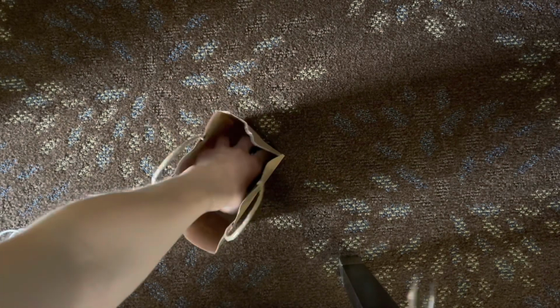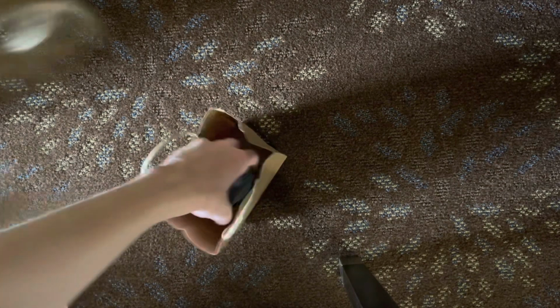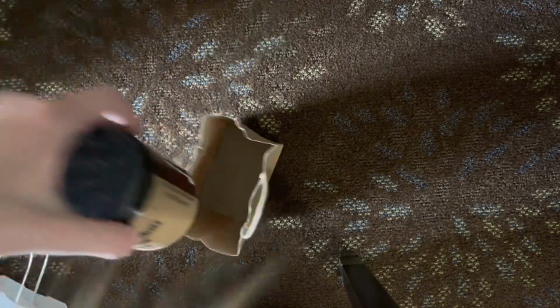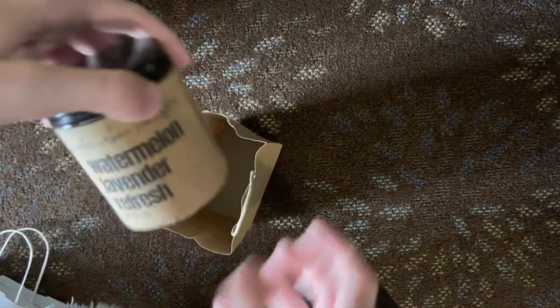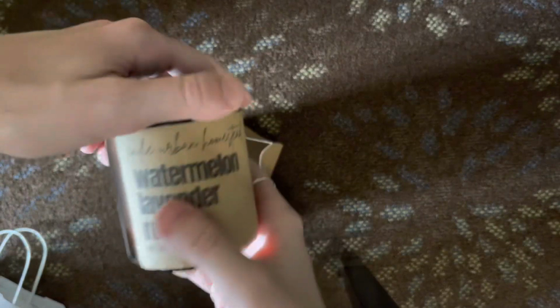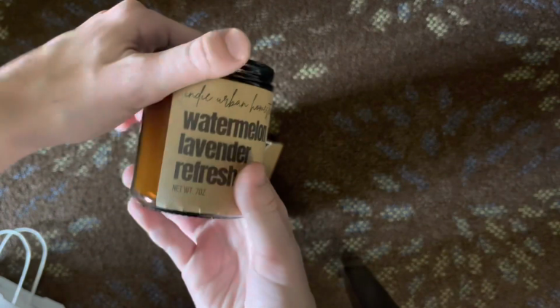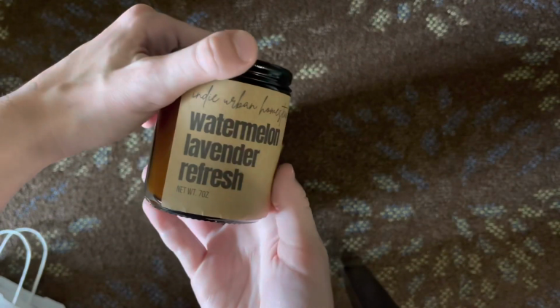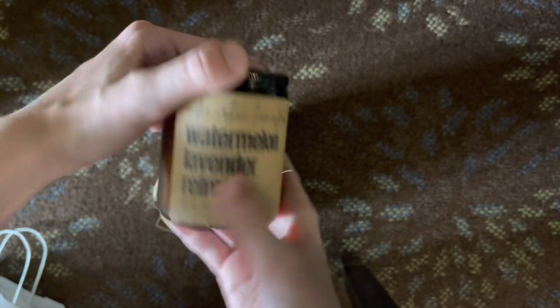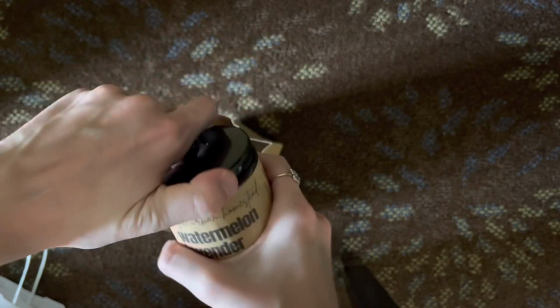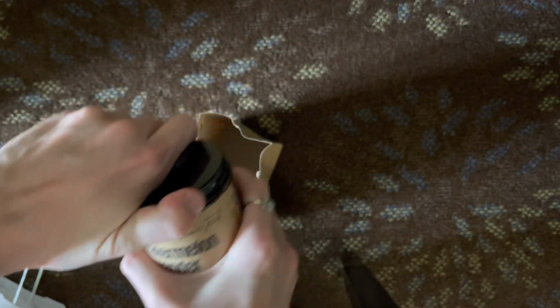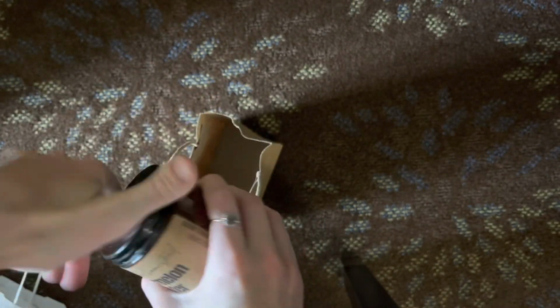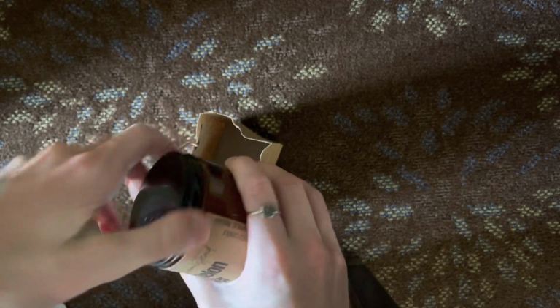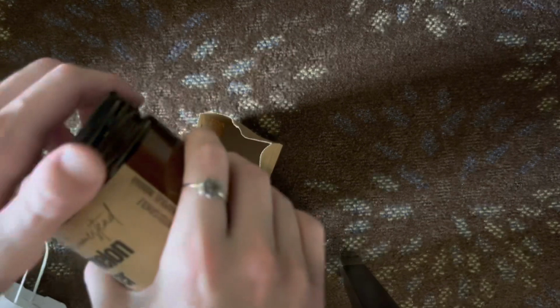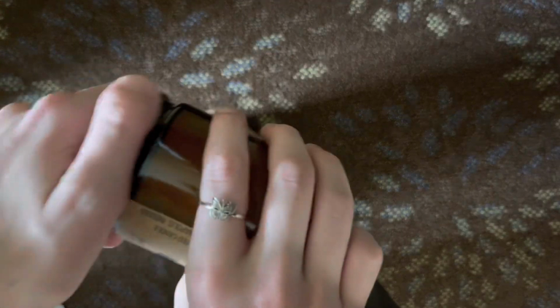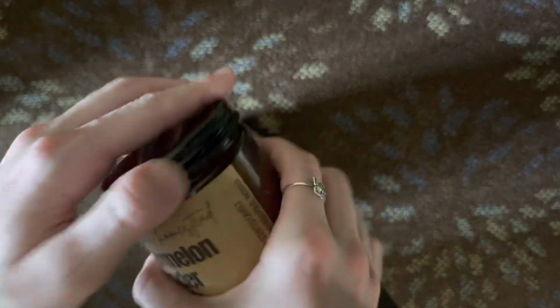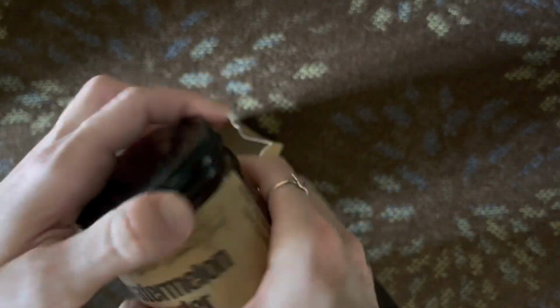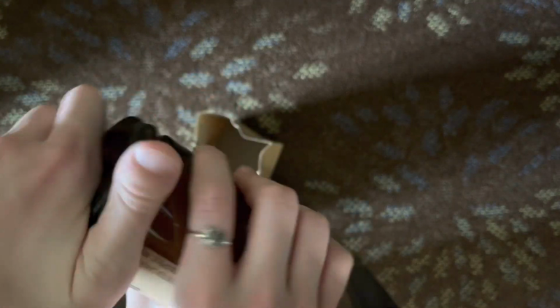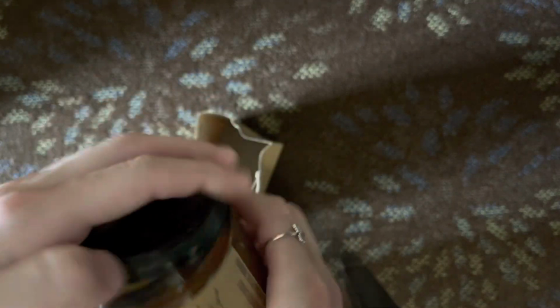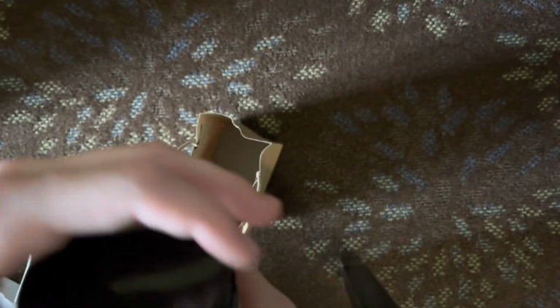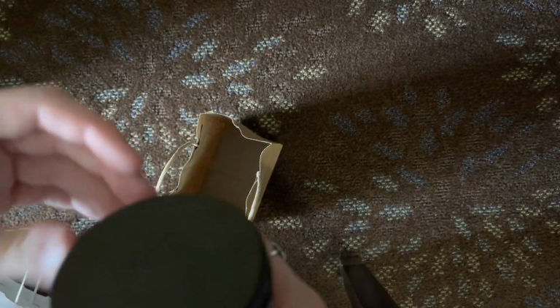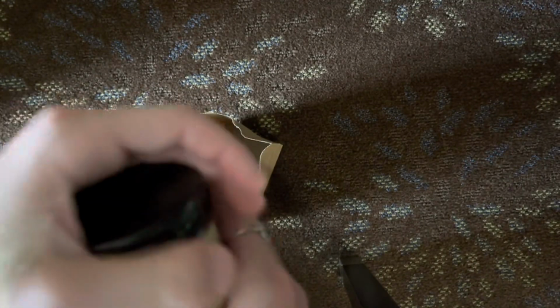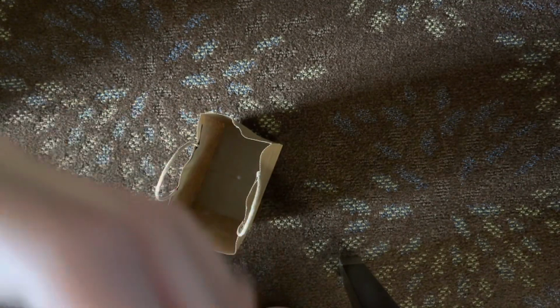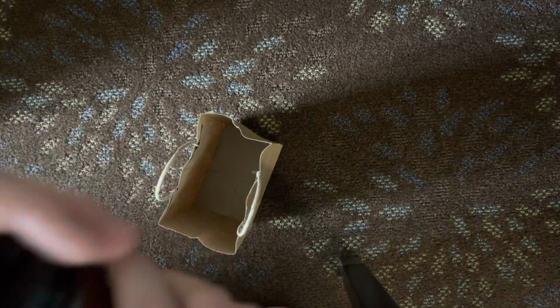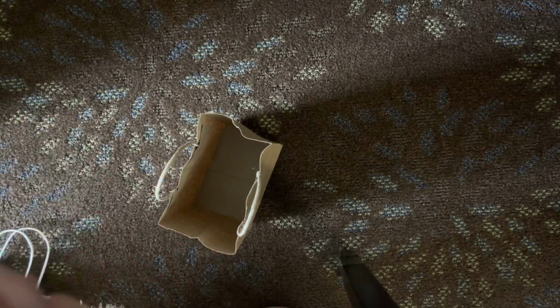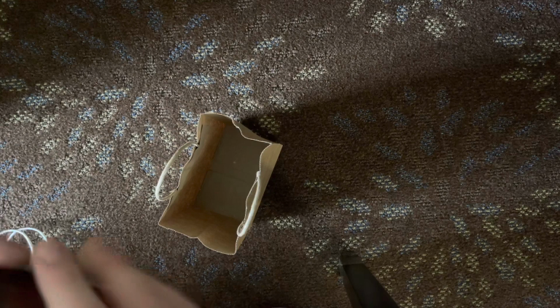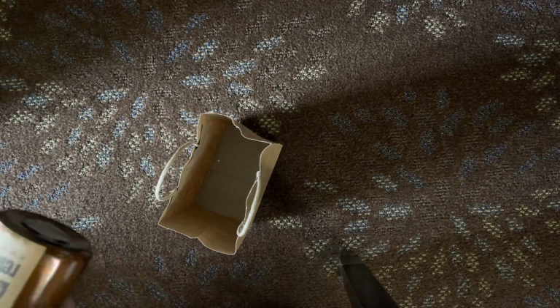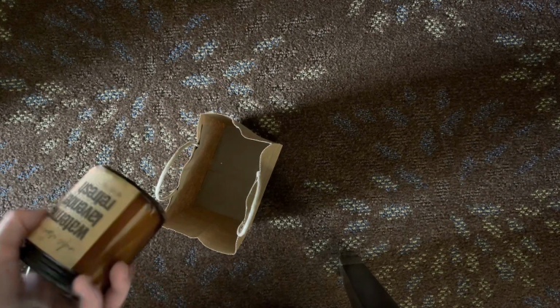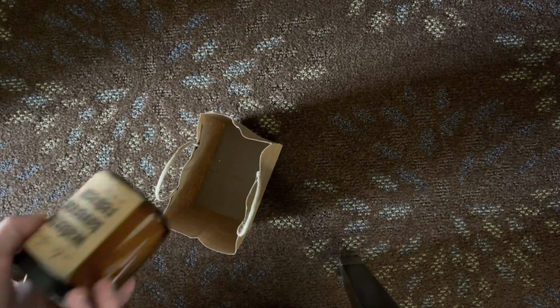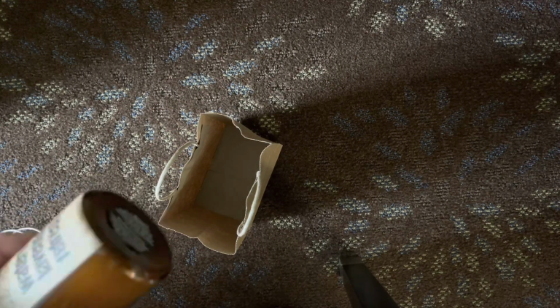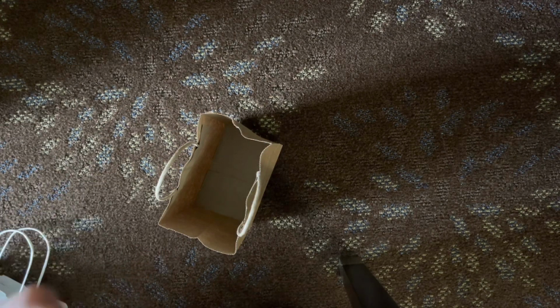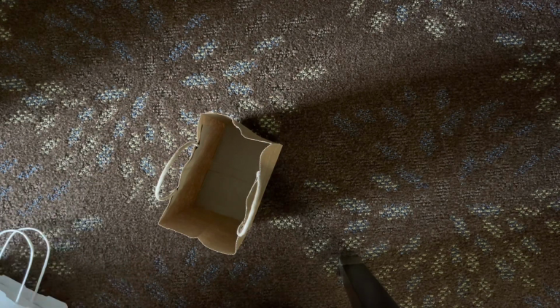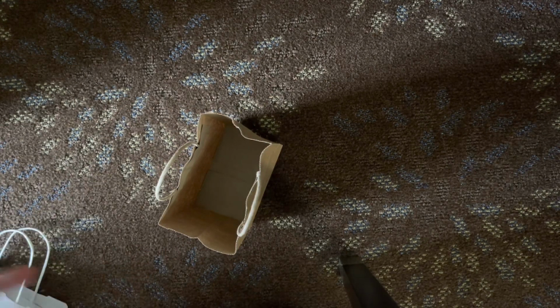I got this candle — it is watermelon lavender refresh, it smells really good and my mom really likes it. I had a candle for my friend but it burned out.